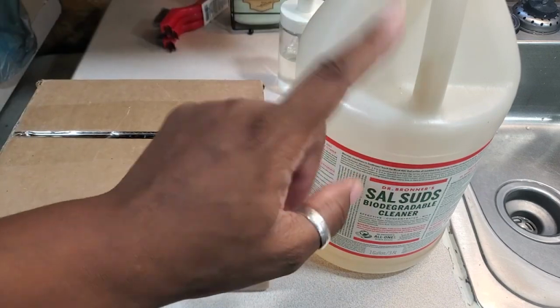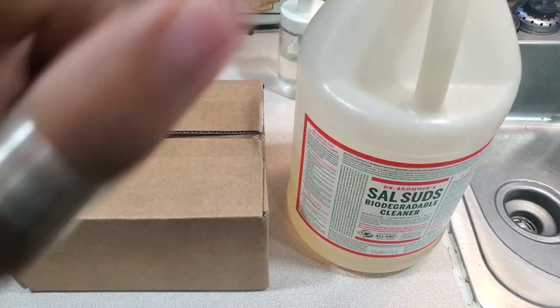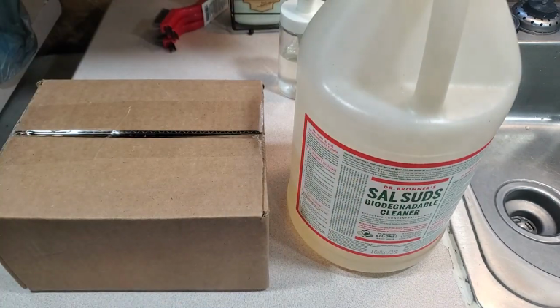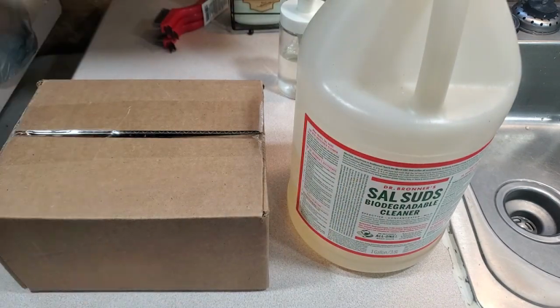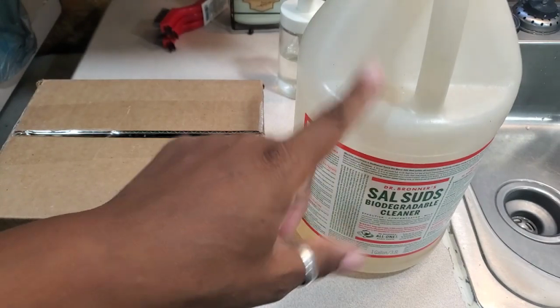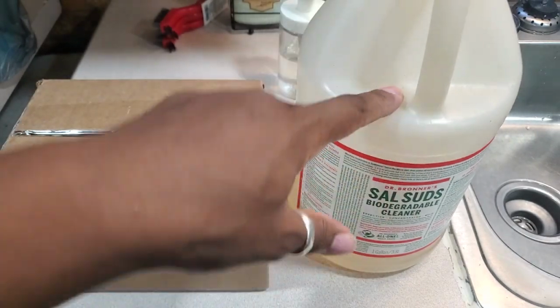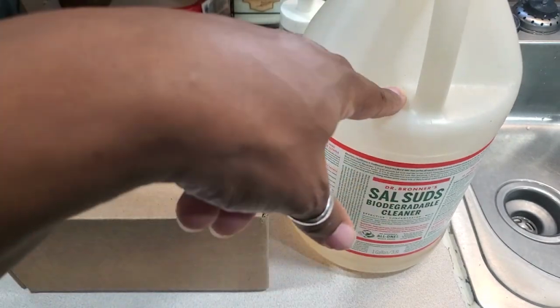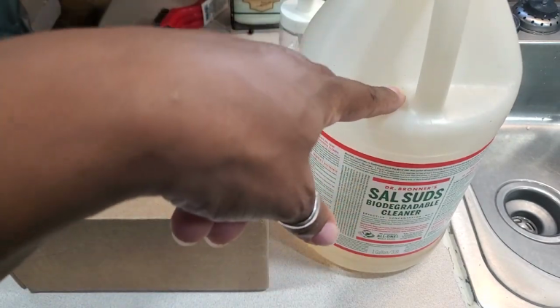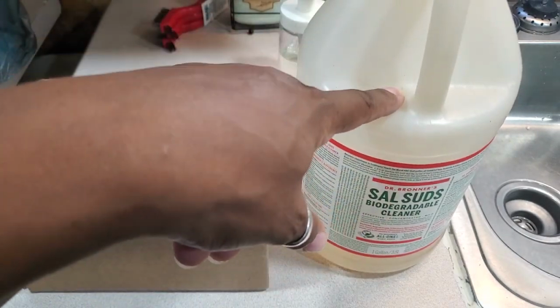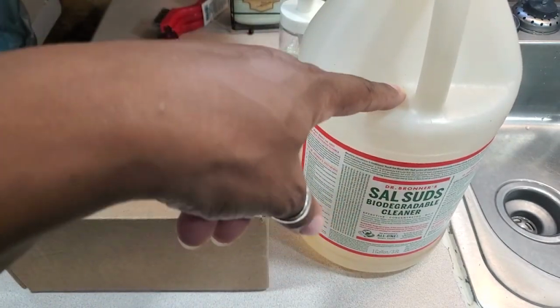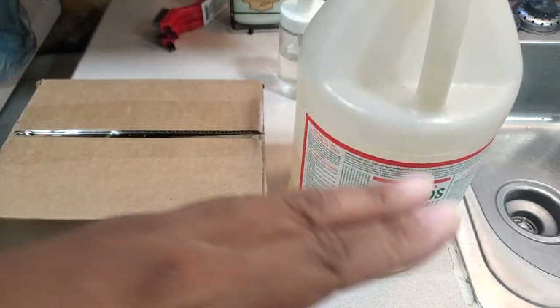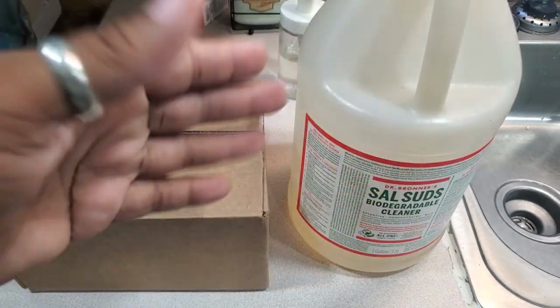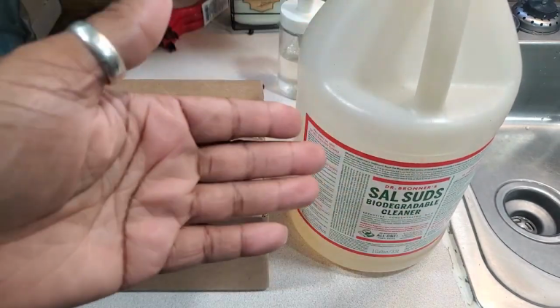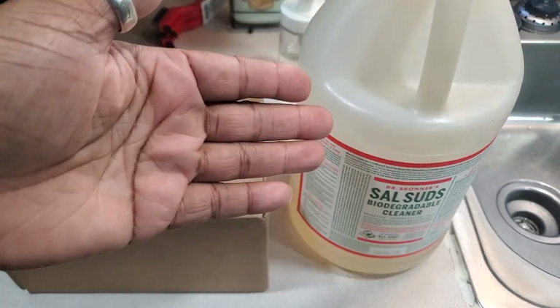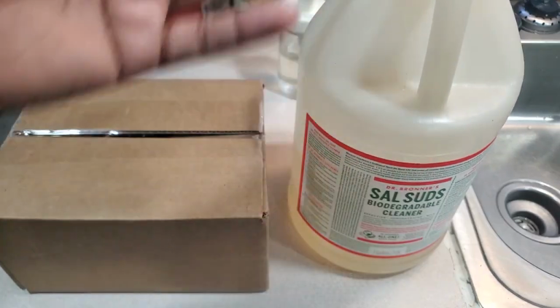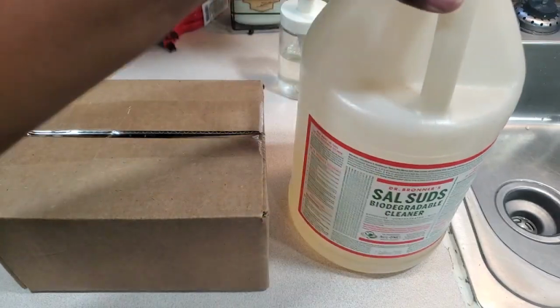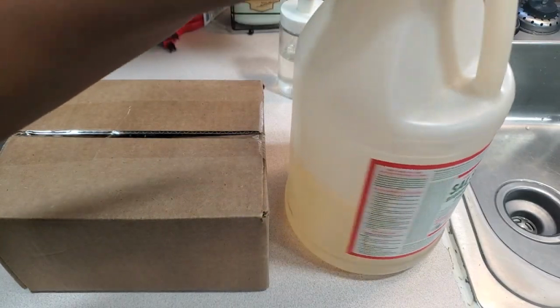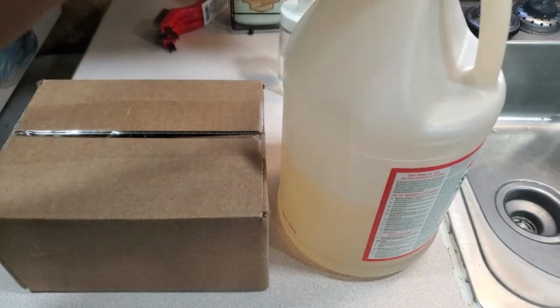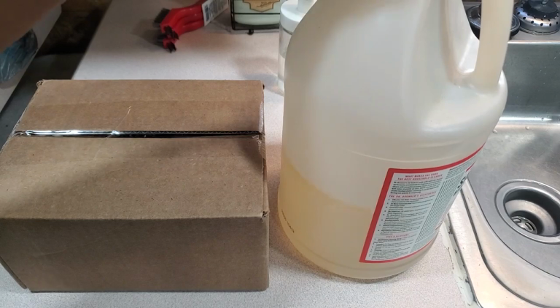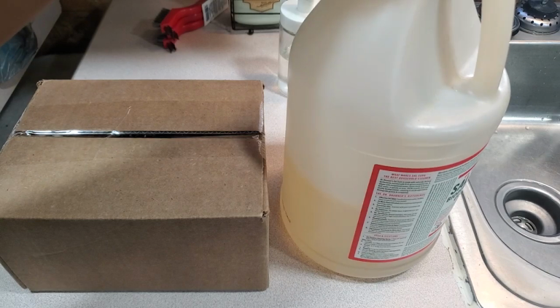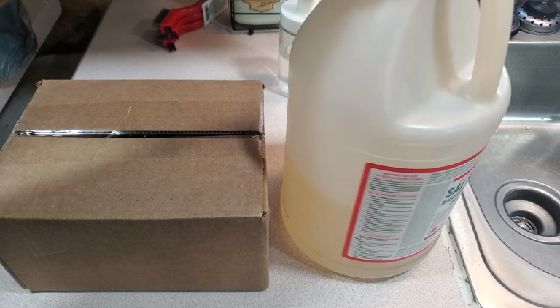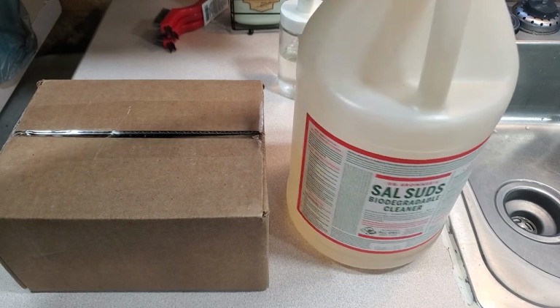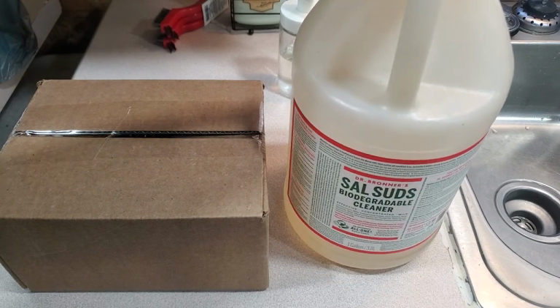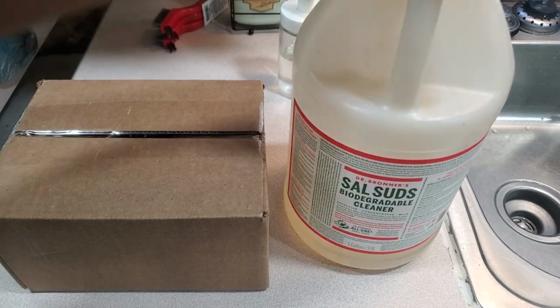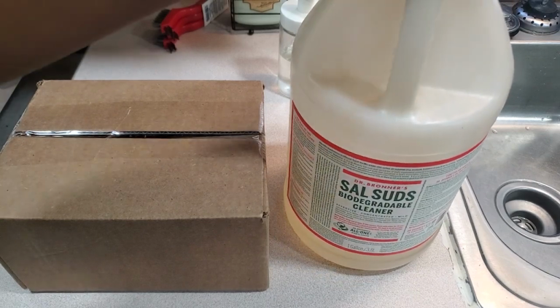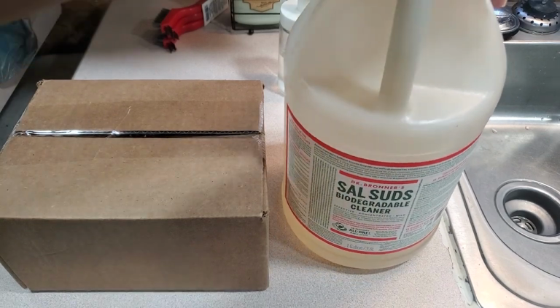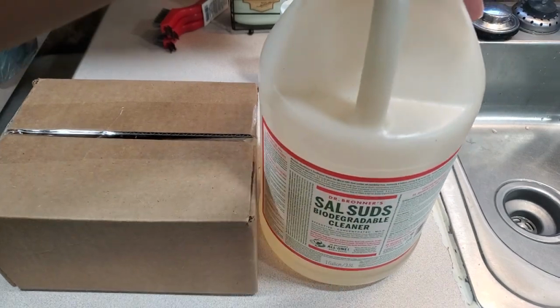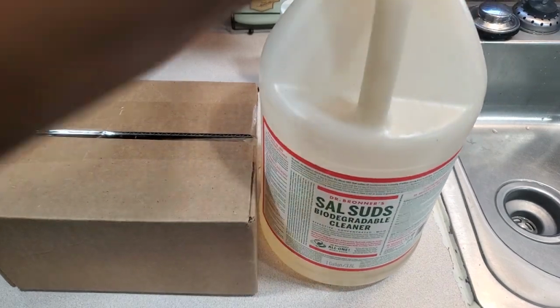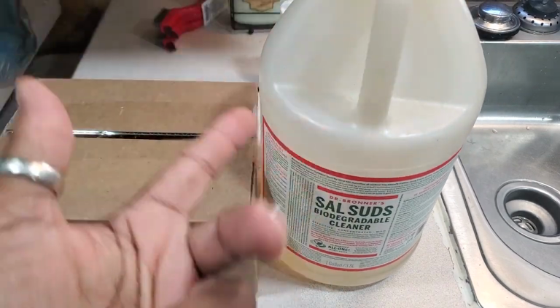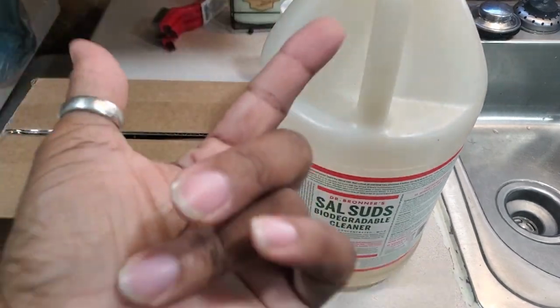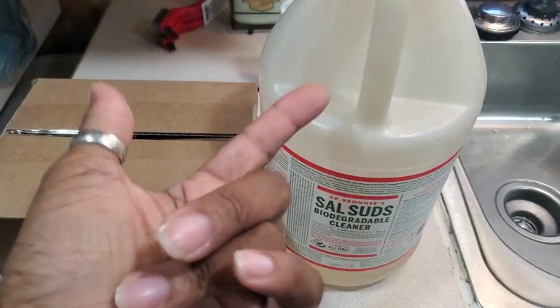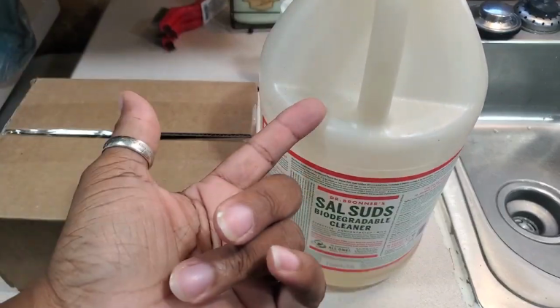This product was $62 on Amazon. Even though it might last me about a year, I'm still trying to figure out if I can make it myself.